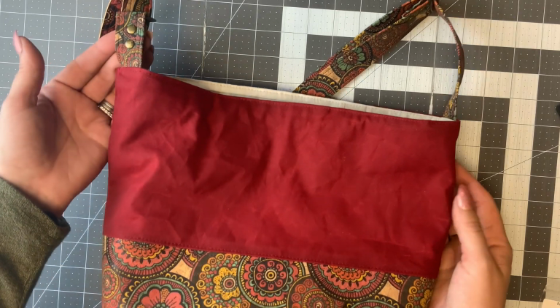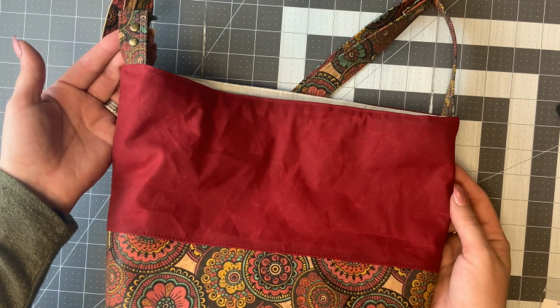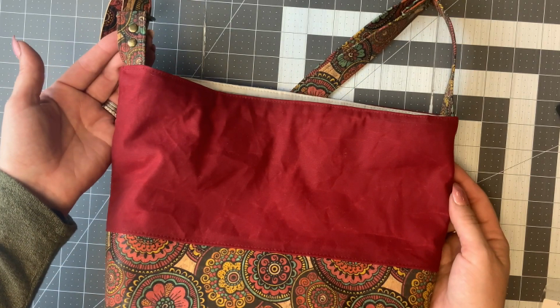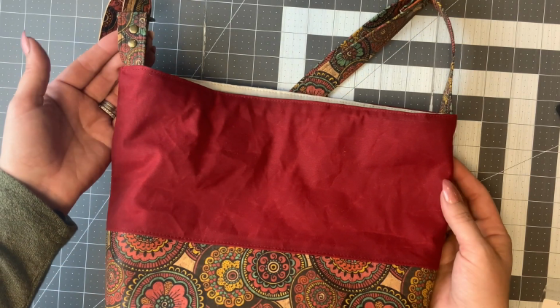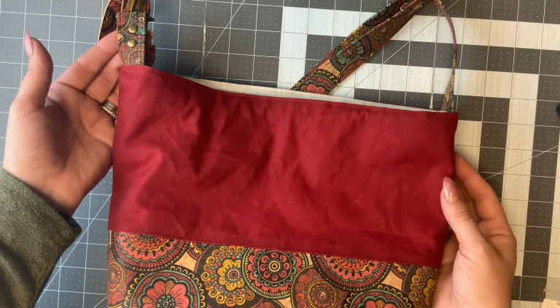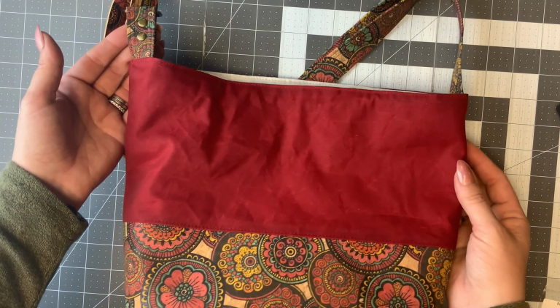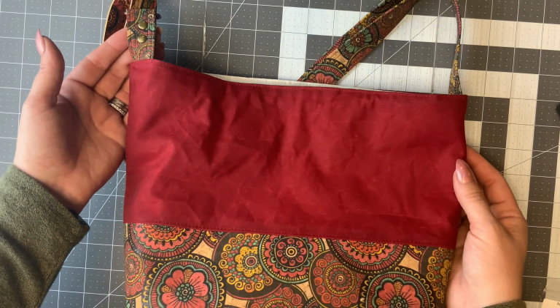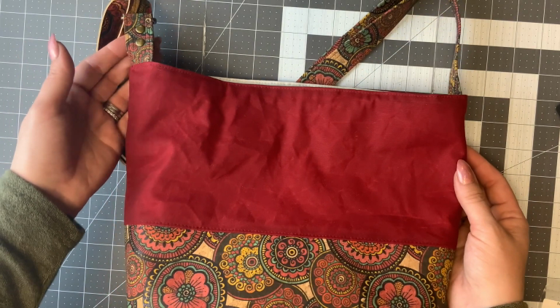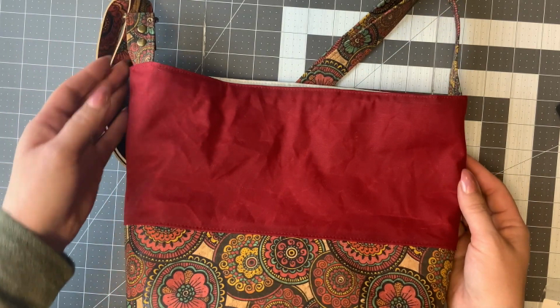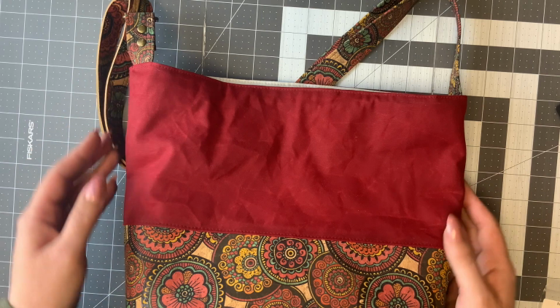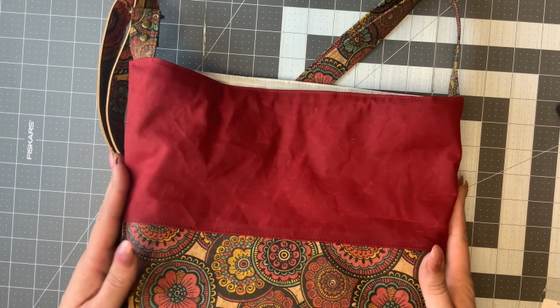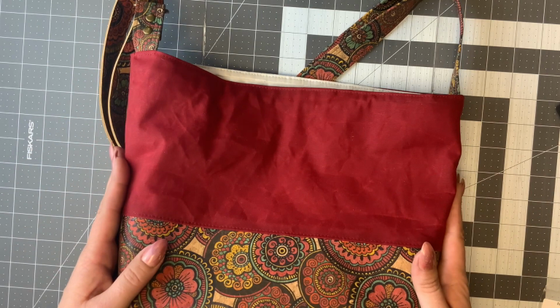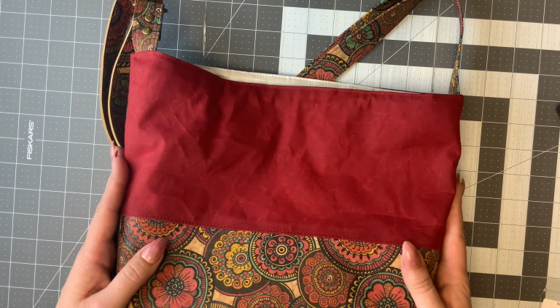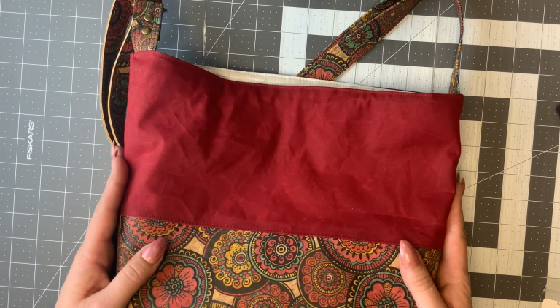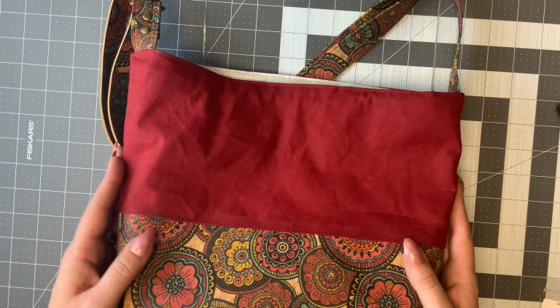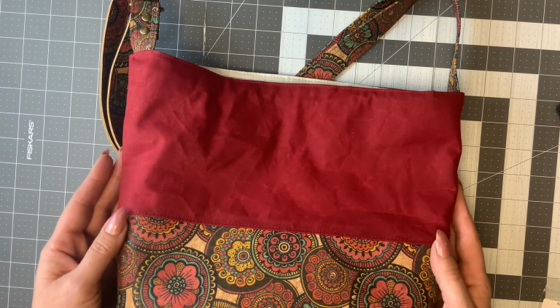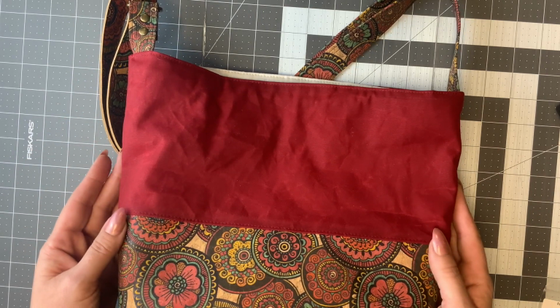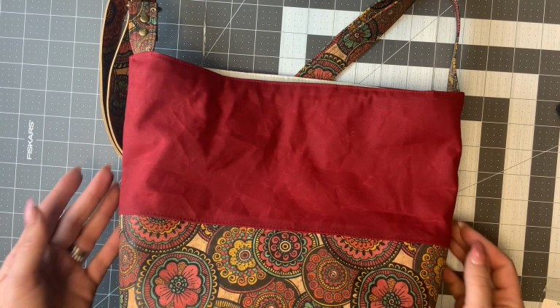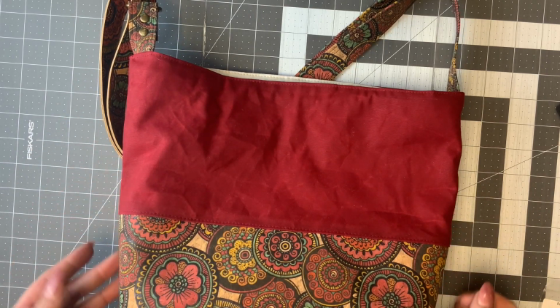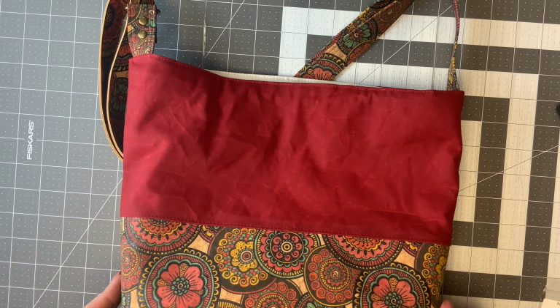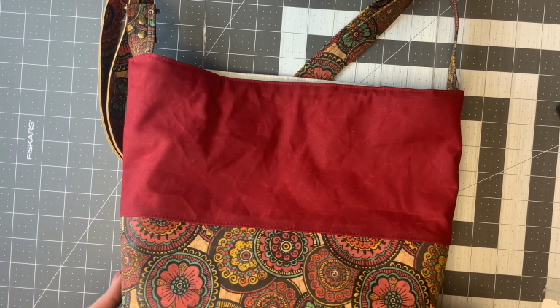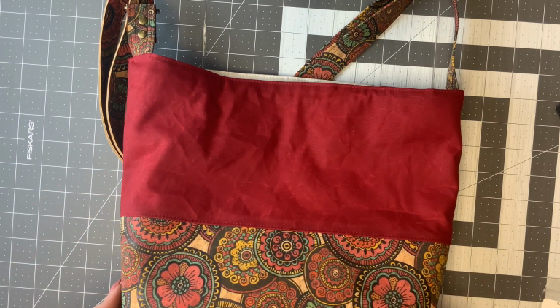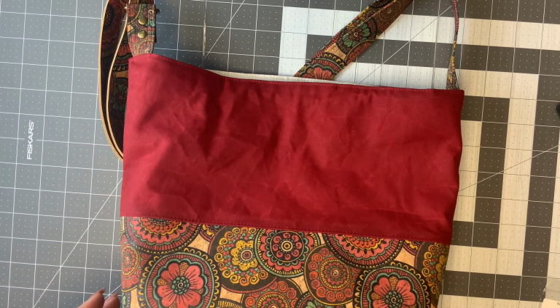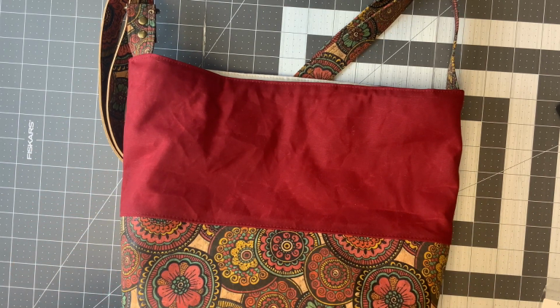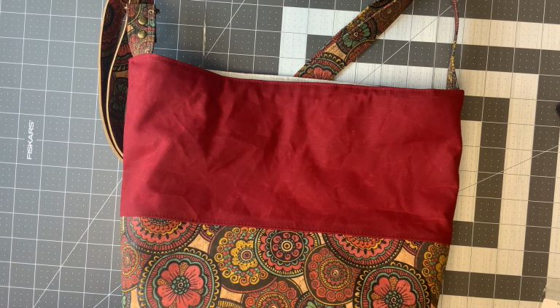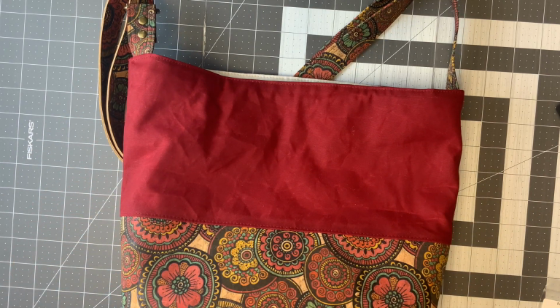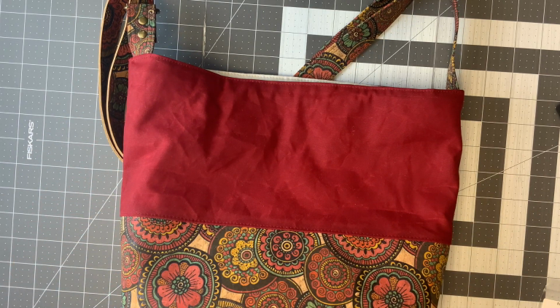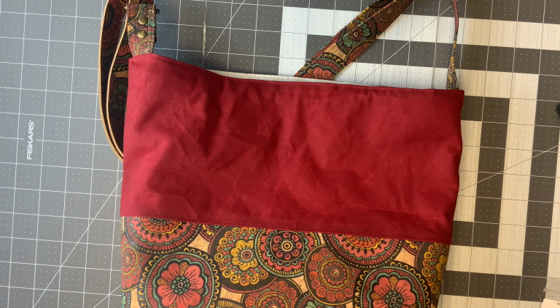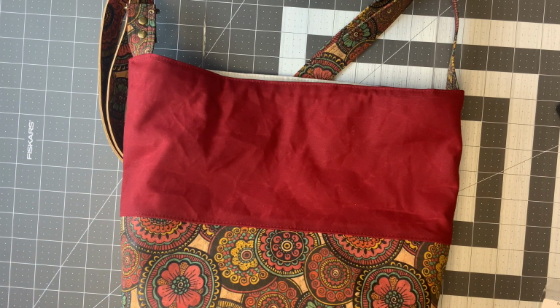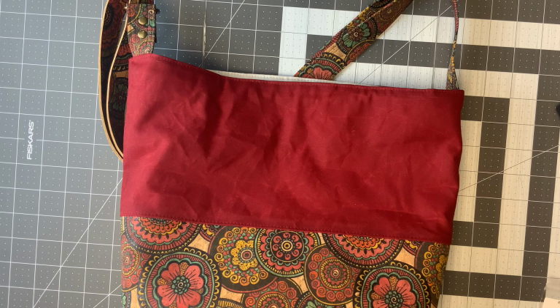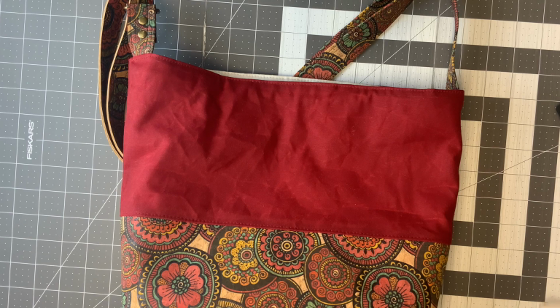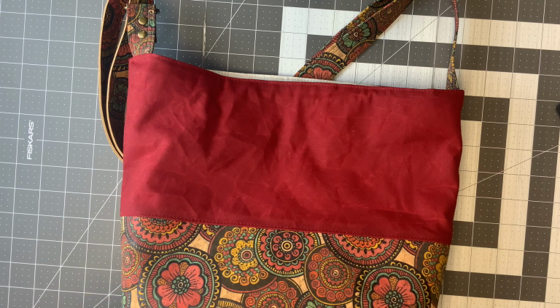So where do you get started with rivets? I know it can be a little bit overwhelming. What do you buy? What tools do you need? Where can you use them? So let's take a look here.